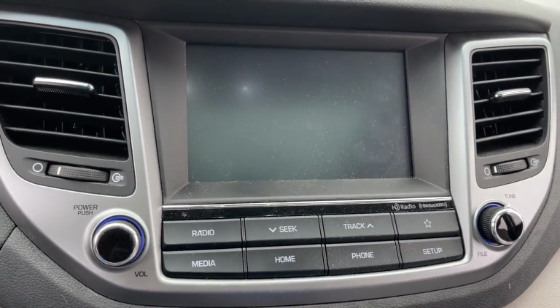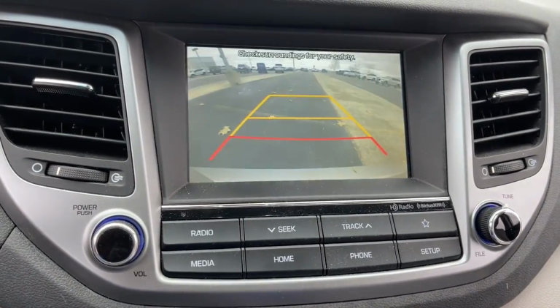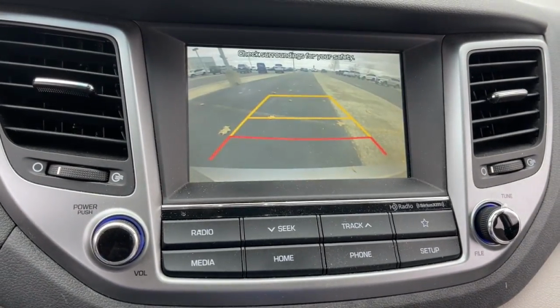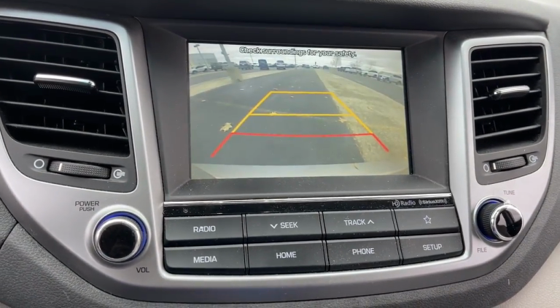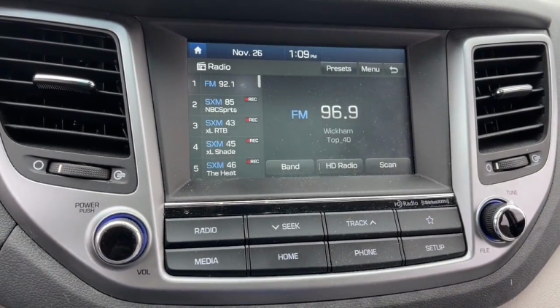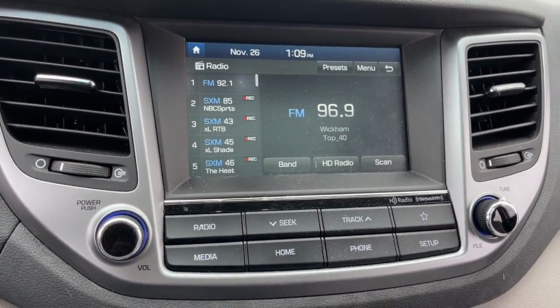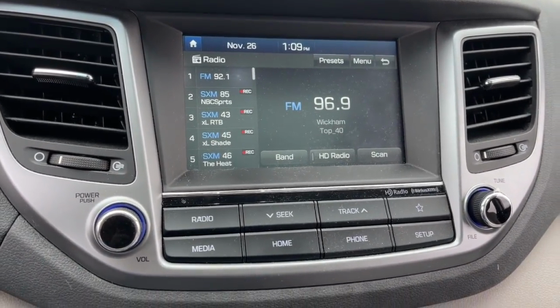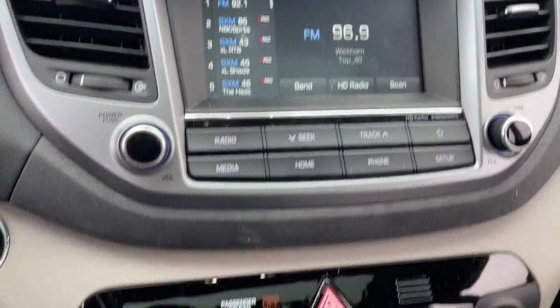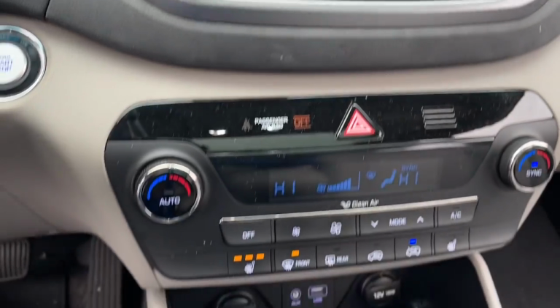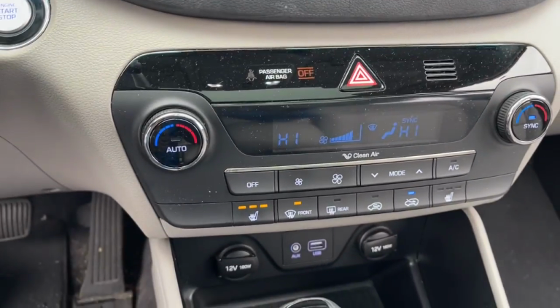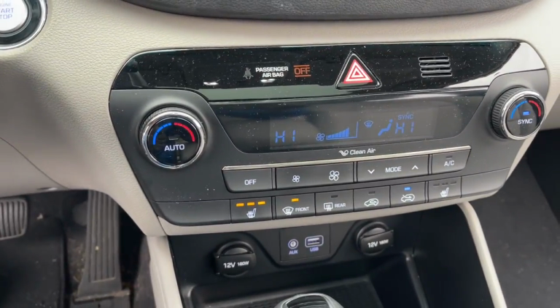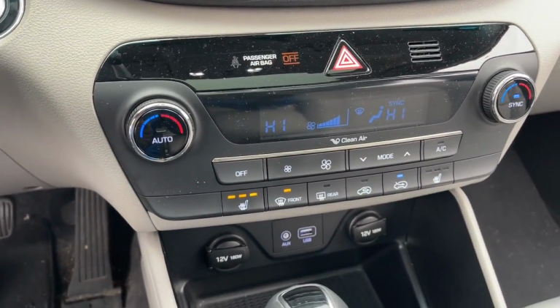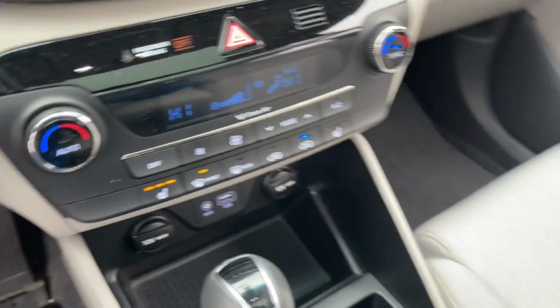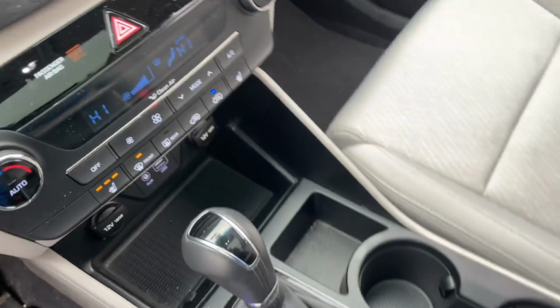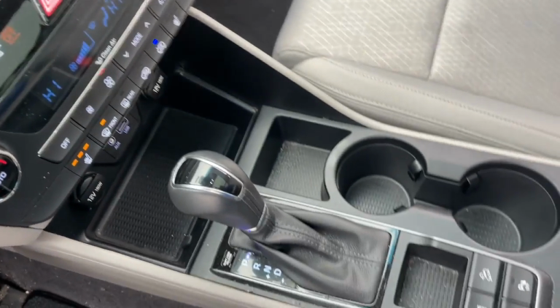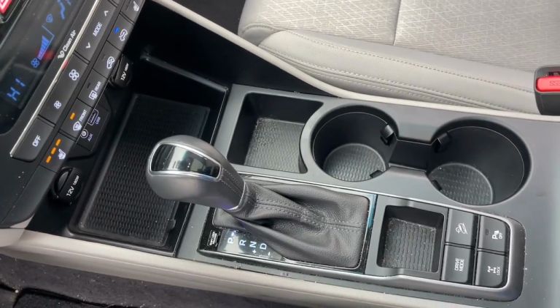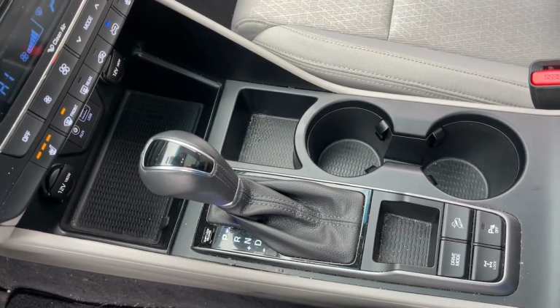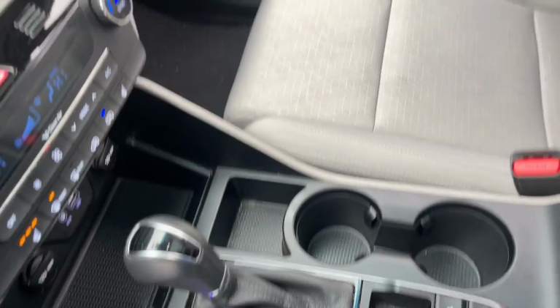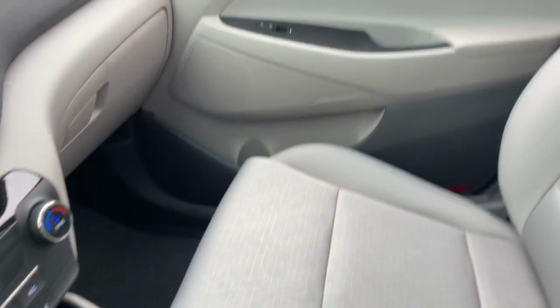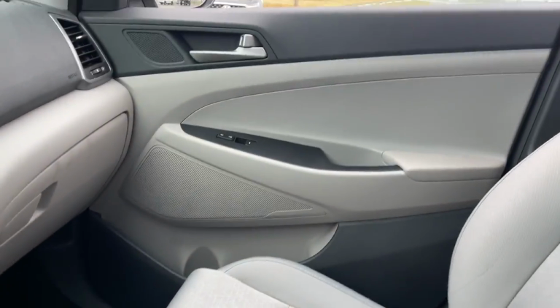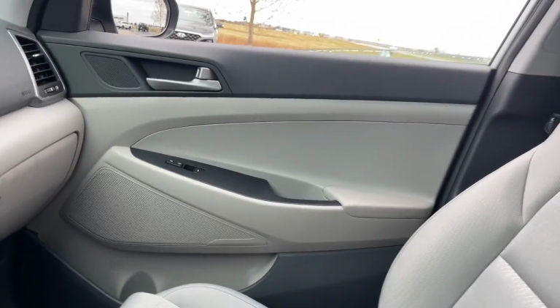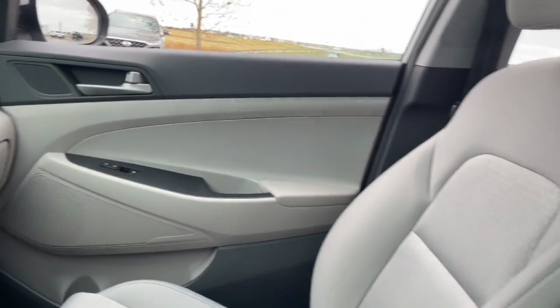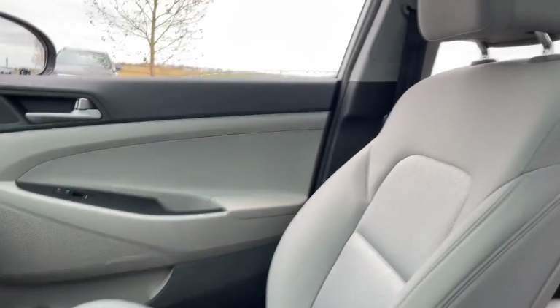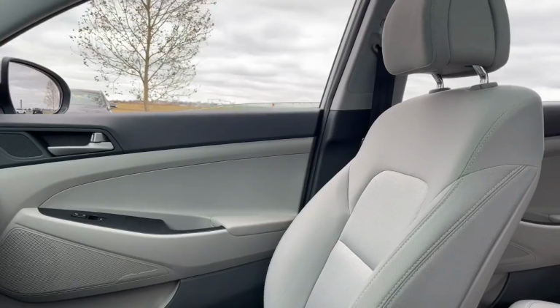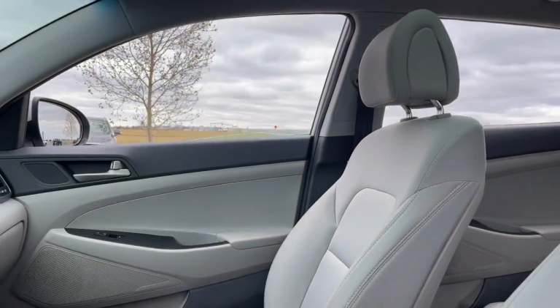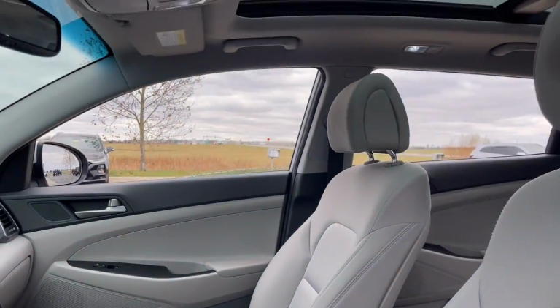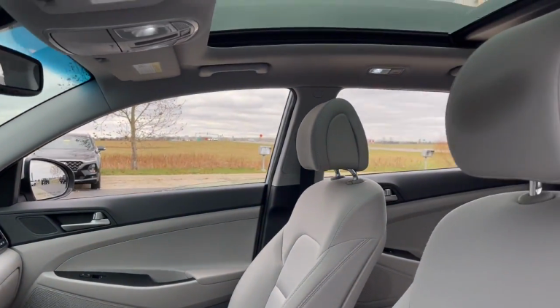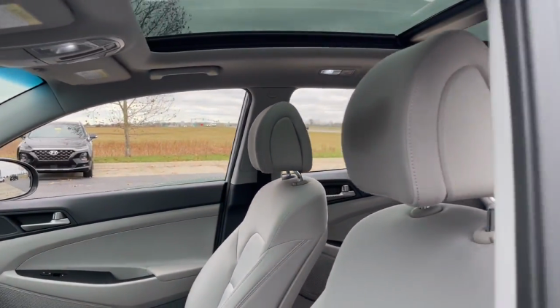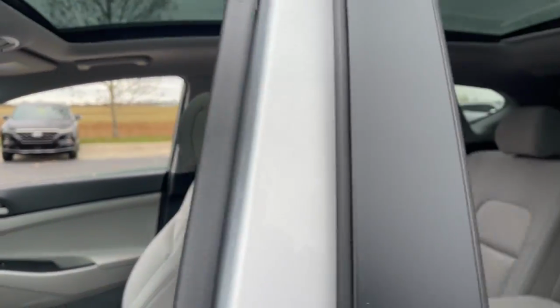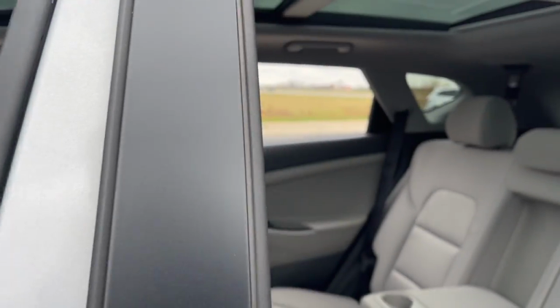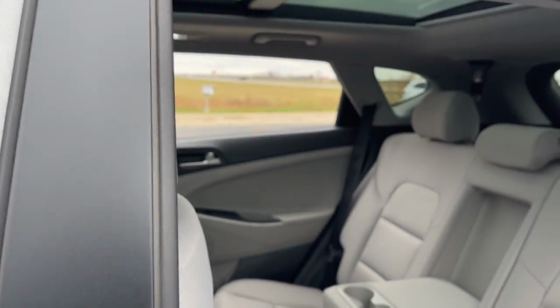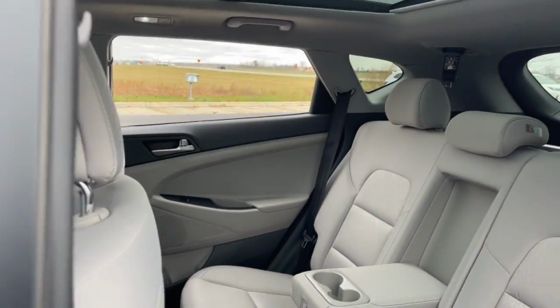Power liftgate, electronic stability control, trip computer, power windows, bucket seats, wheel locks, four-wheel disc brakes, power steering.